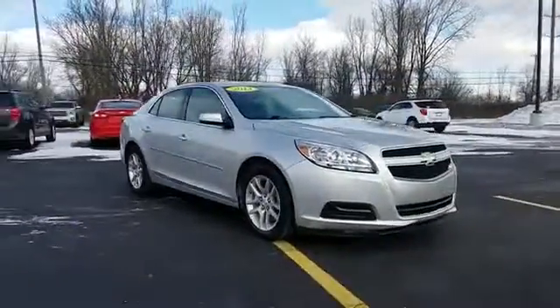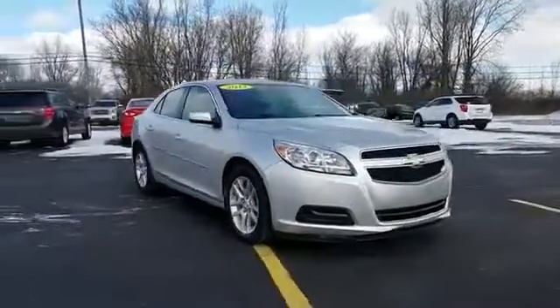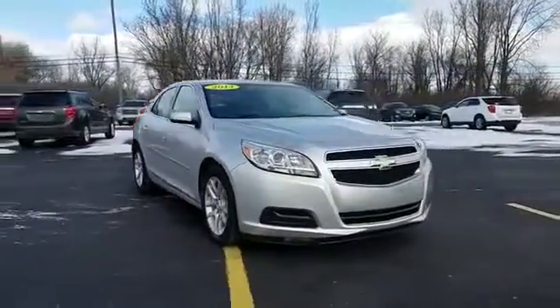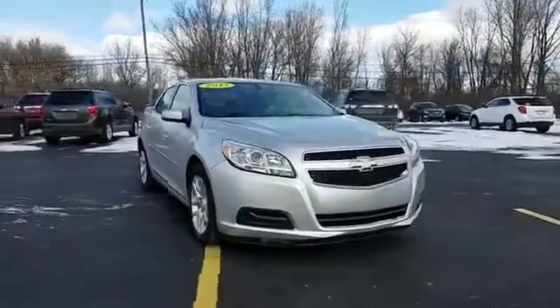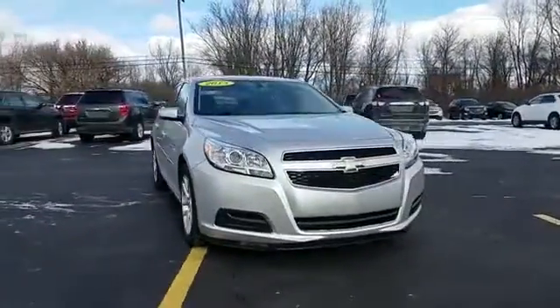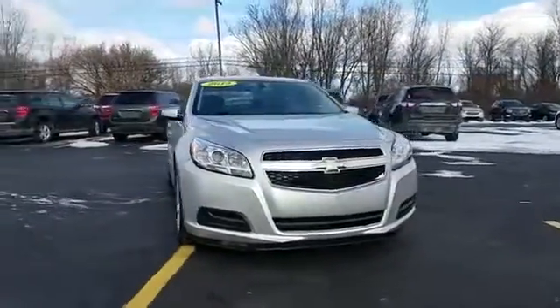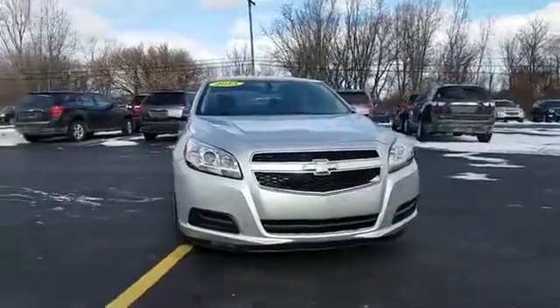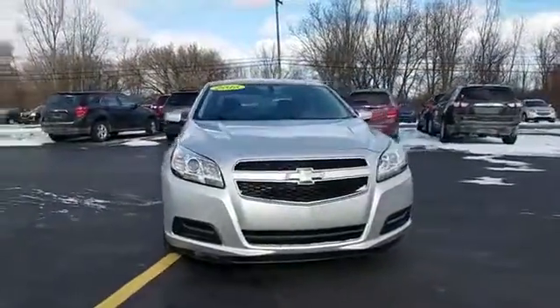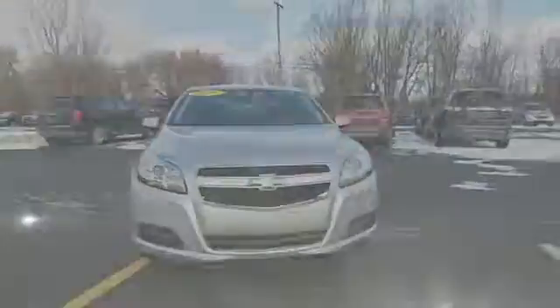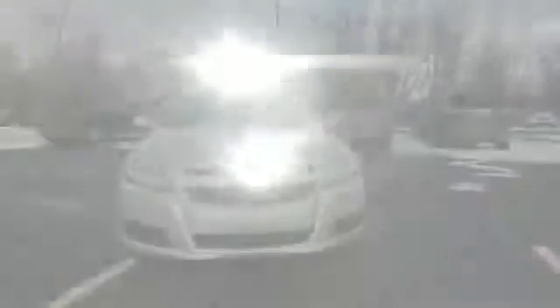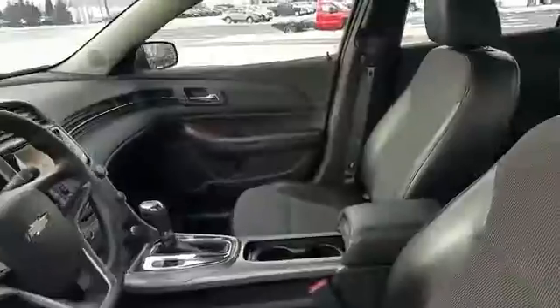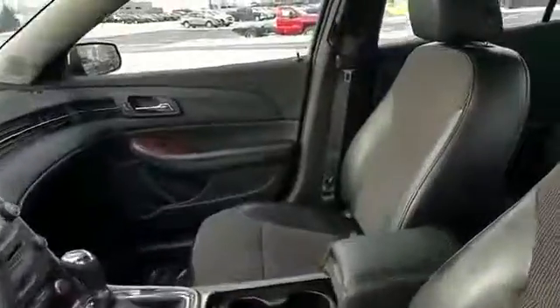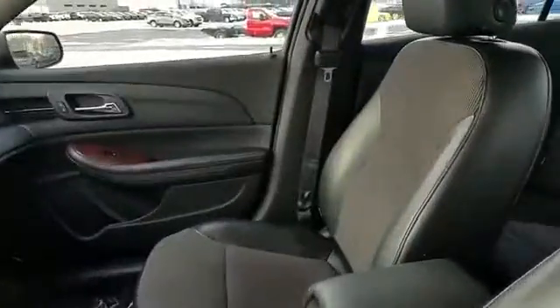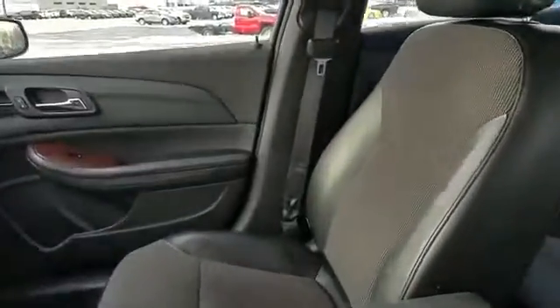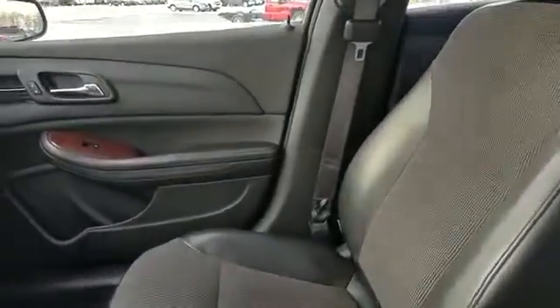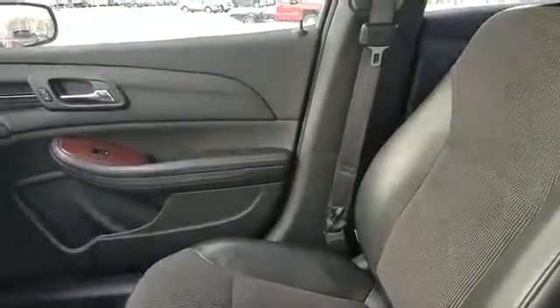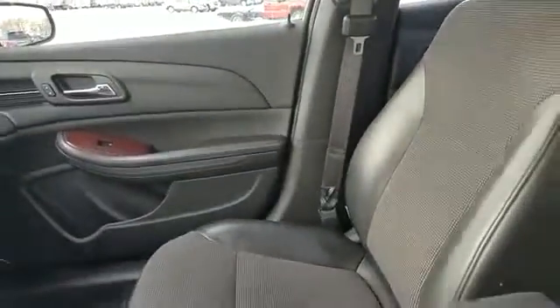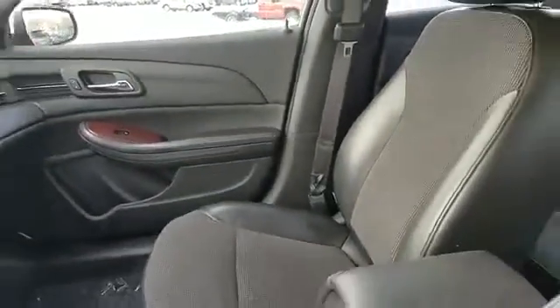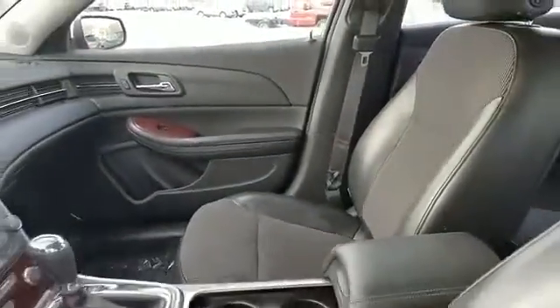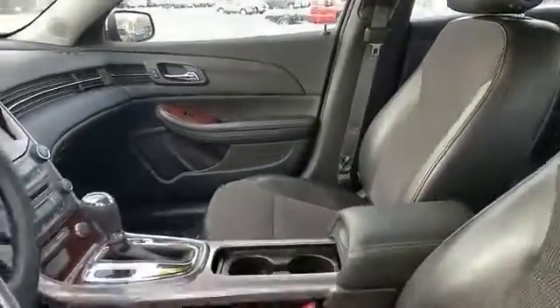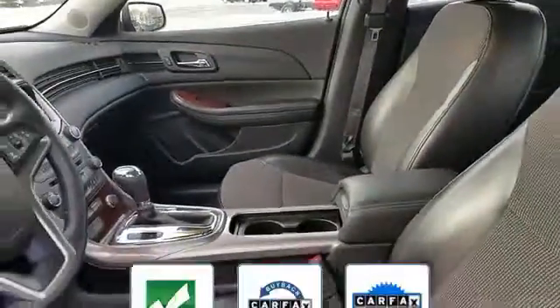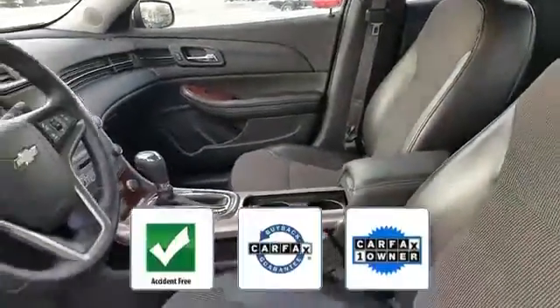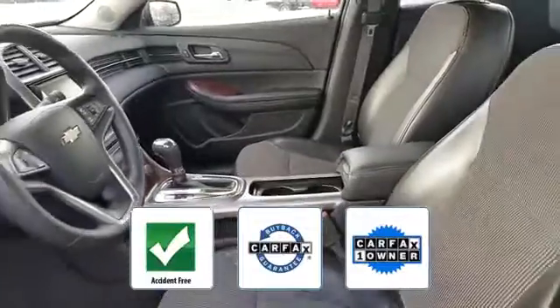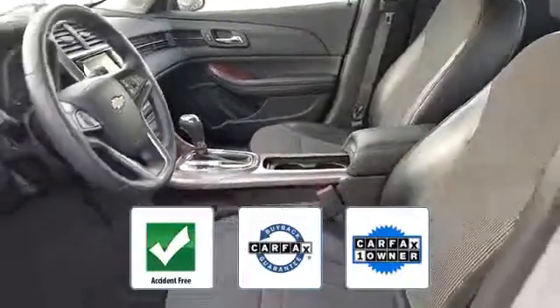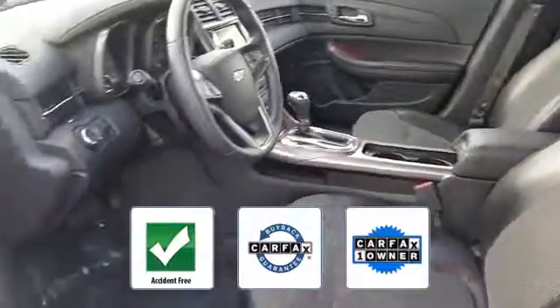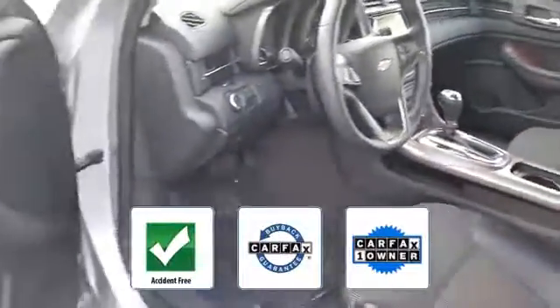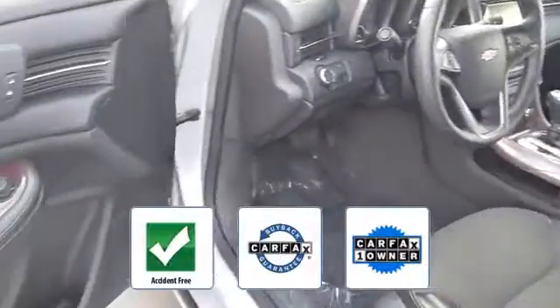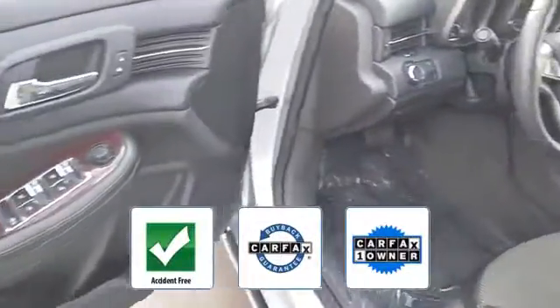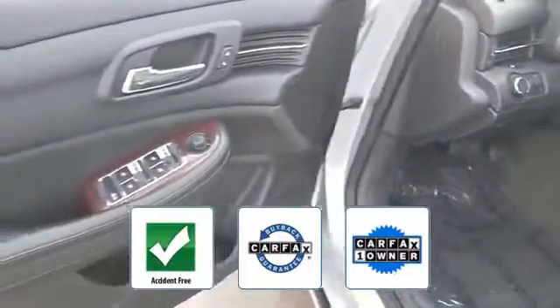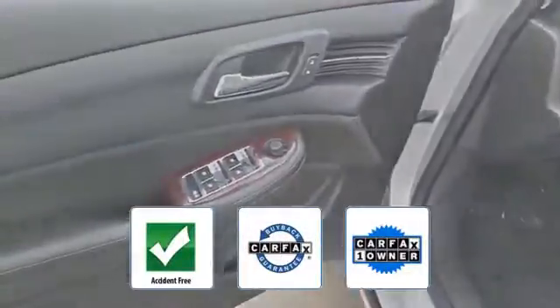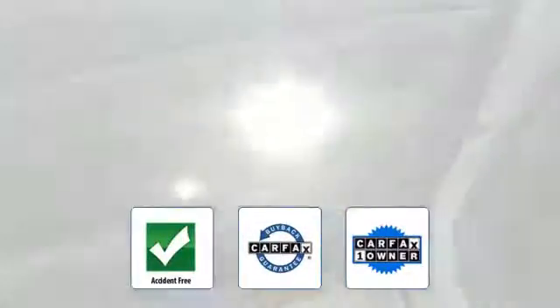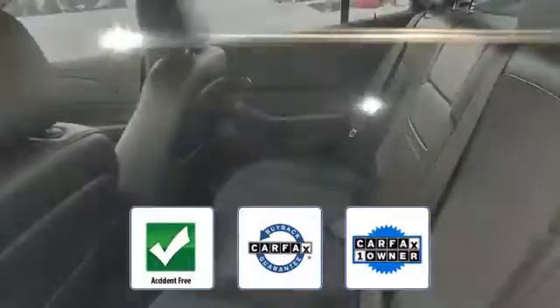...wheel audio controls, automatic headlights, auxiliary input, aluminum wheels, stability control. This vehicle is accident-free, qualifies for the CARFAX Buyback Guarantee.